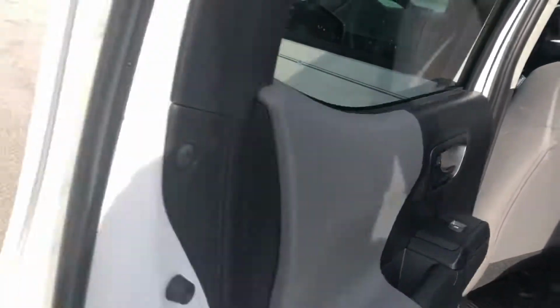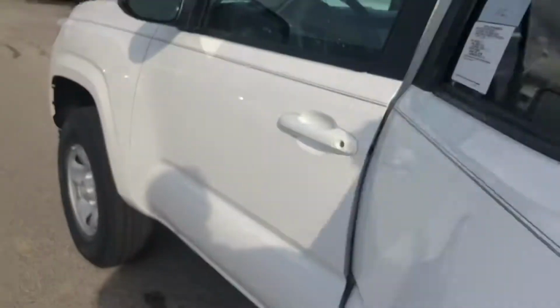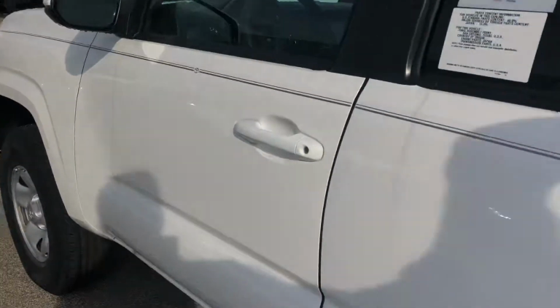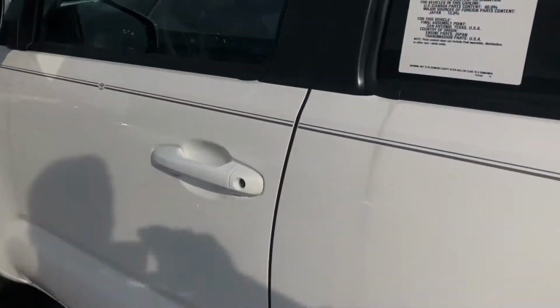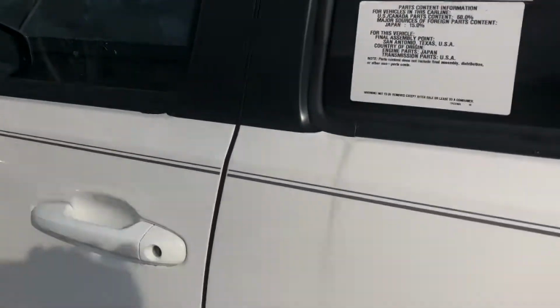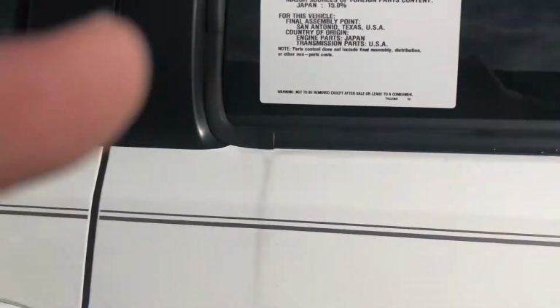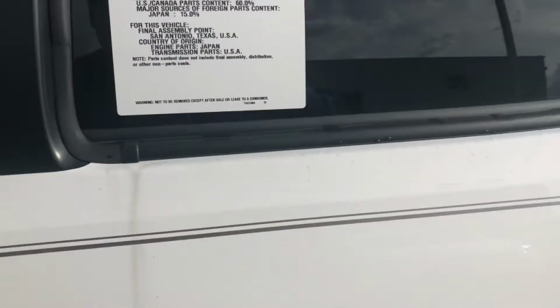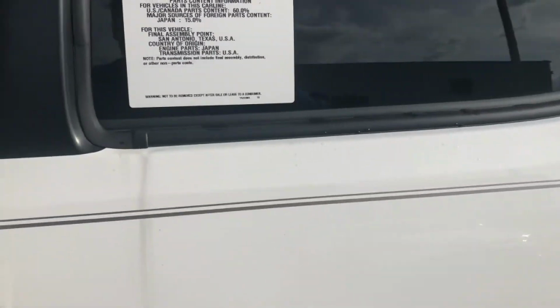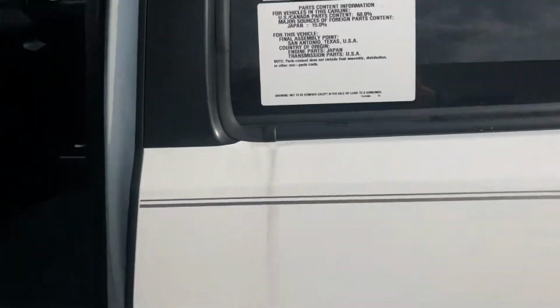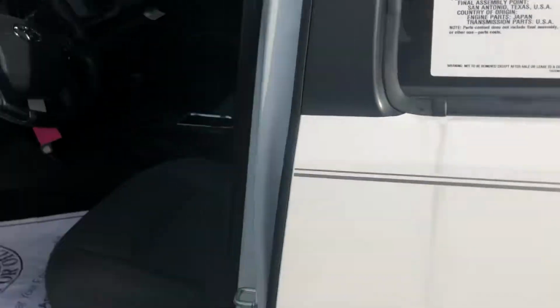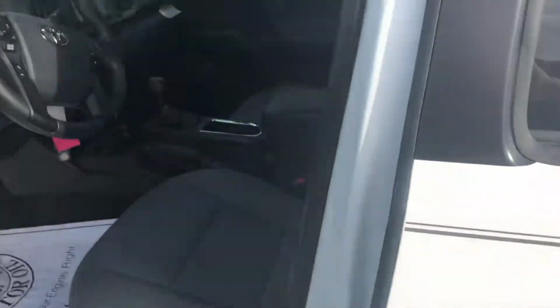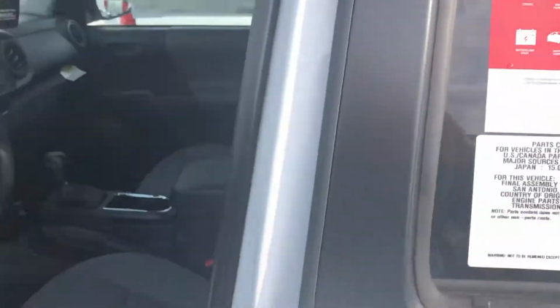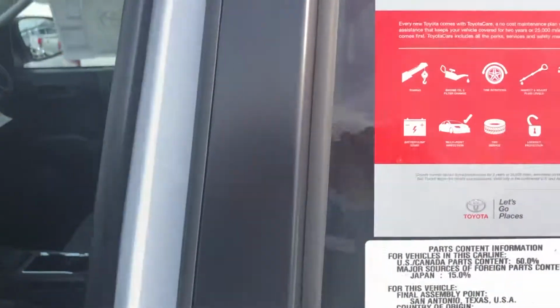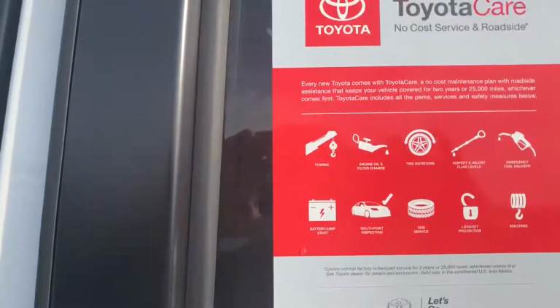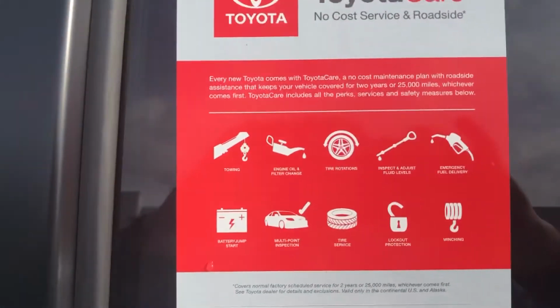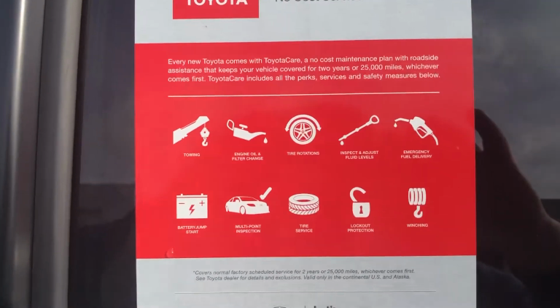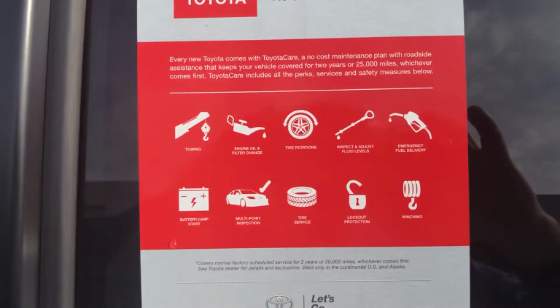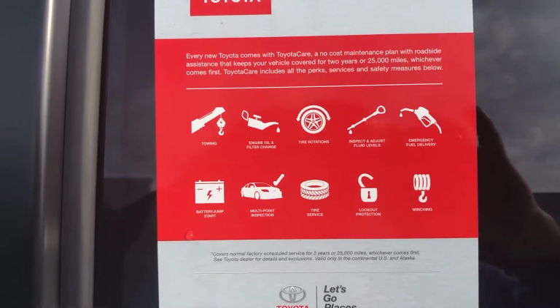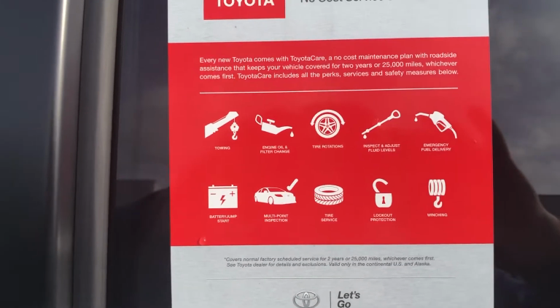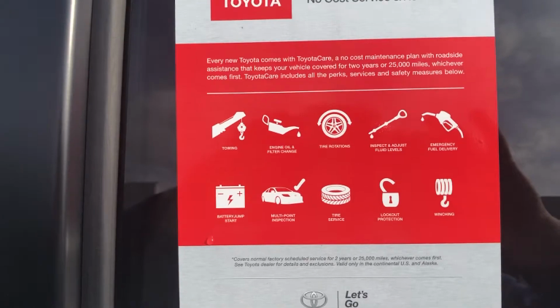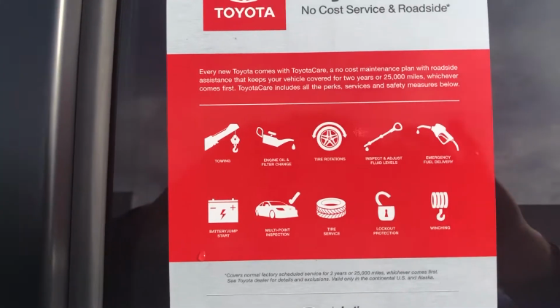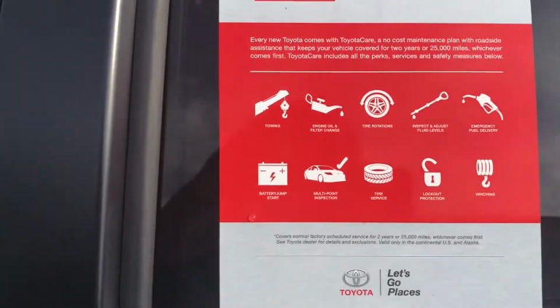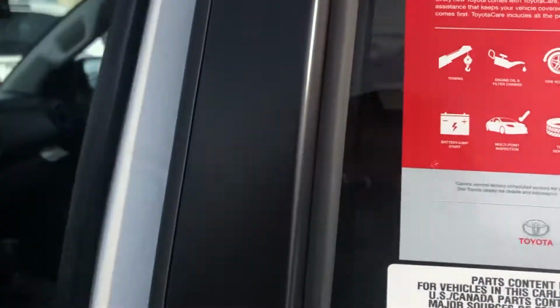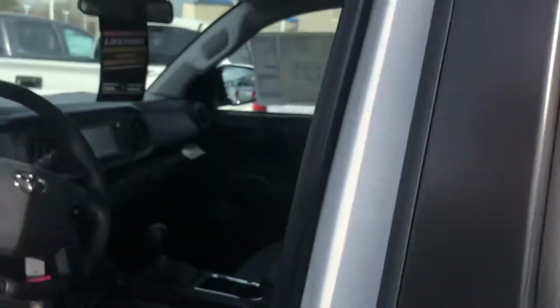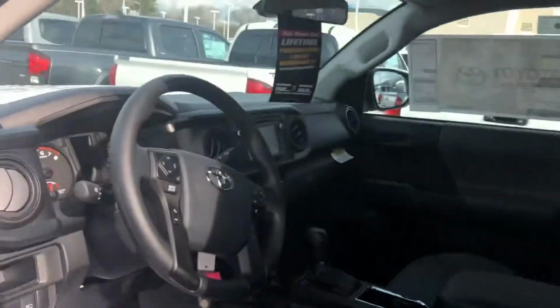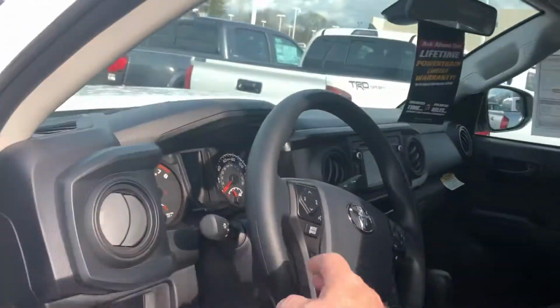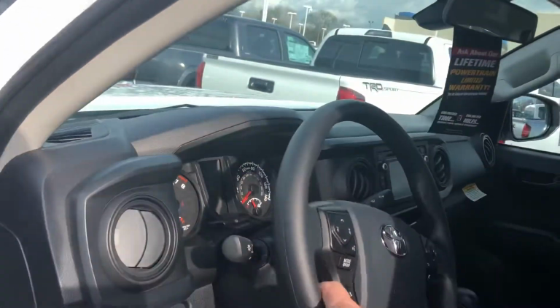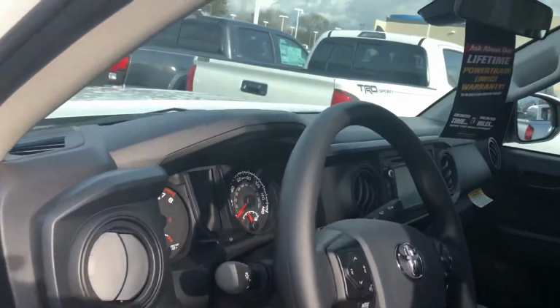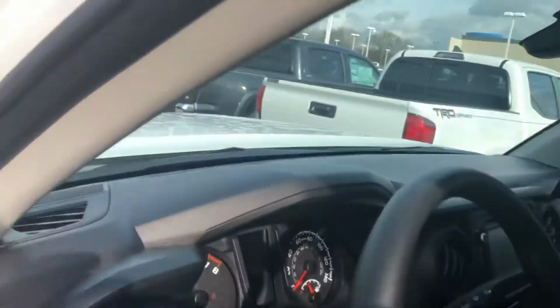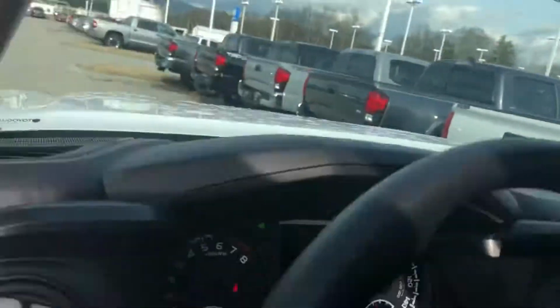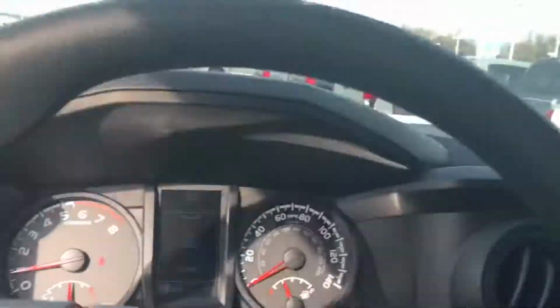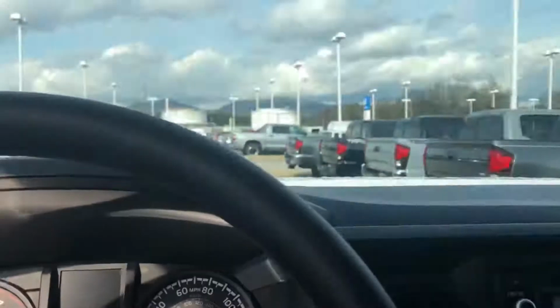This is the gray interior with white — it does come in red. It does have Toyota Care, which gives you two to four years of complimentary service: roadside assistance, oil changes, tire rotations, and the such.